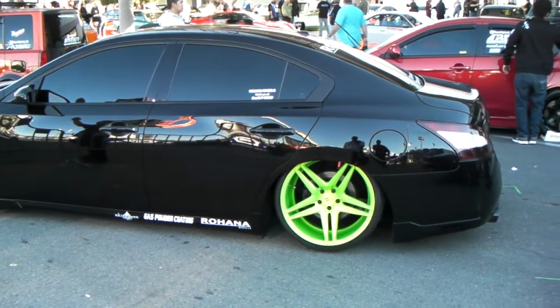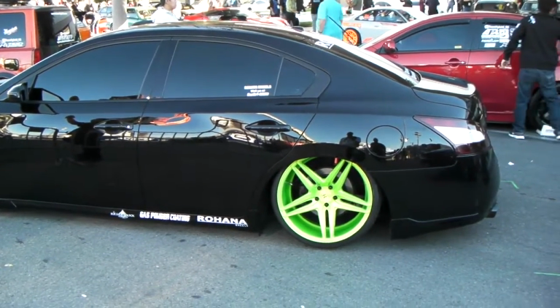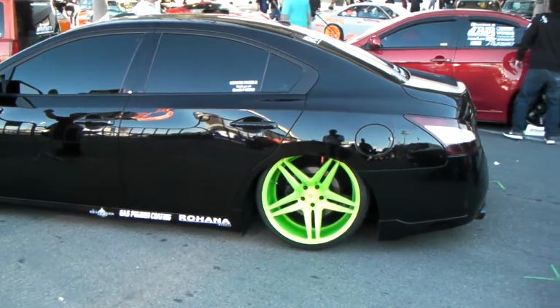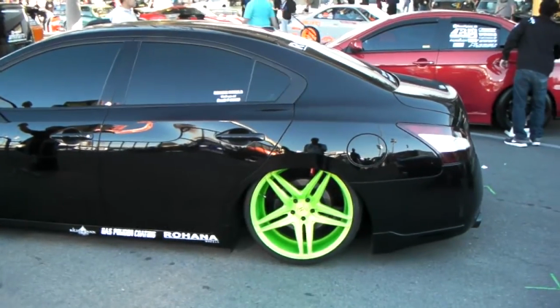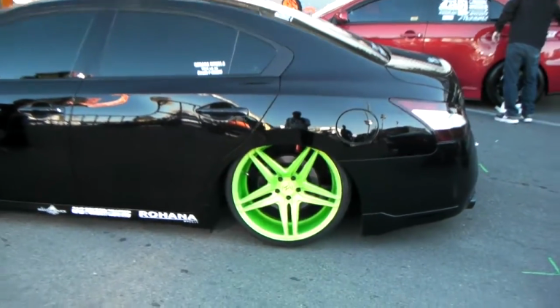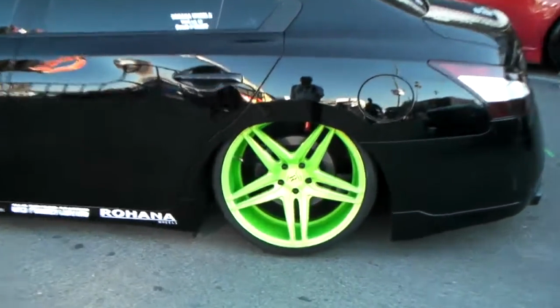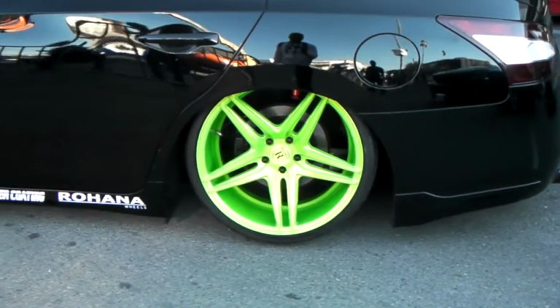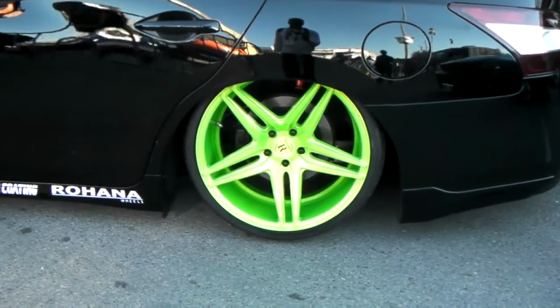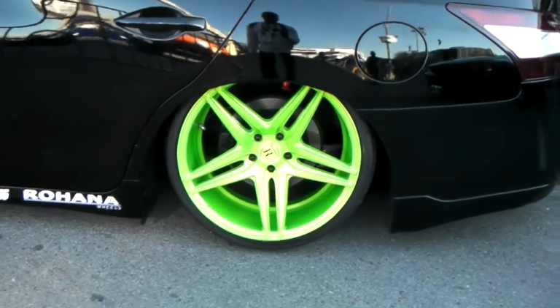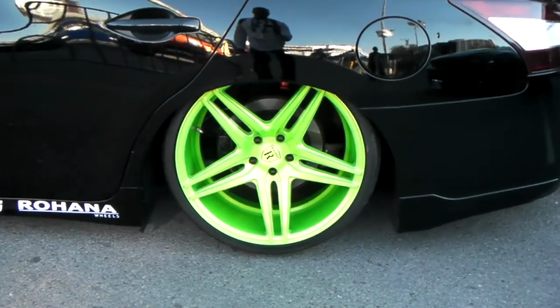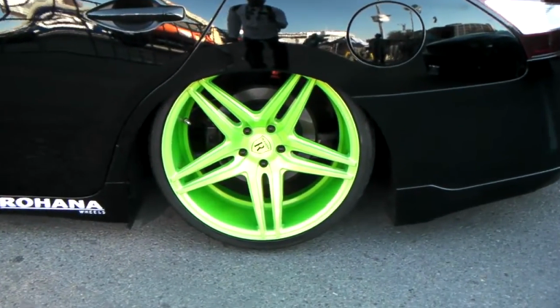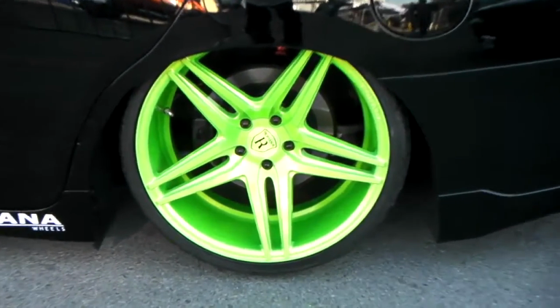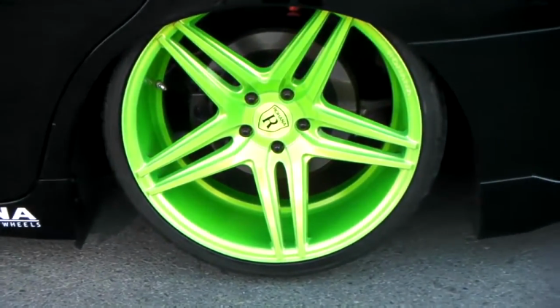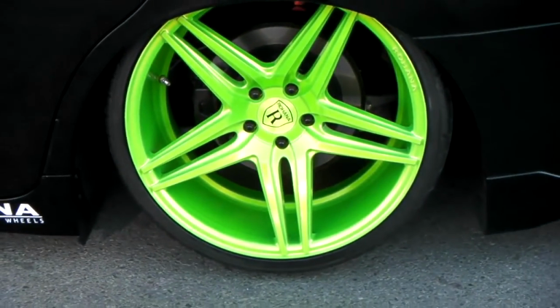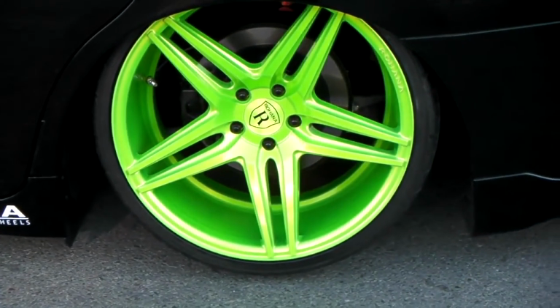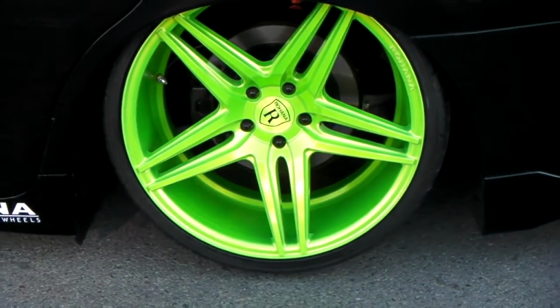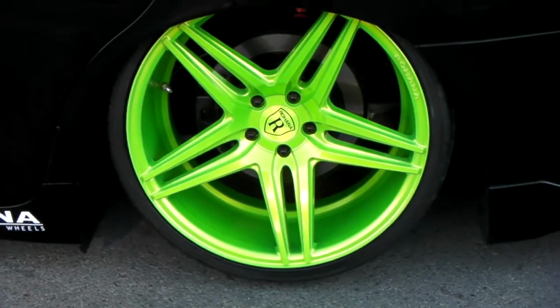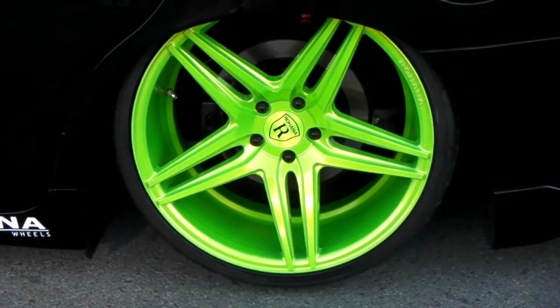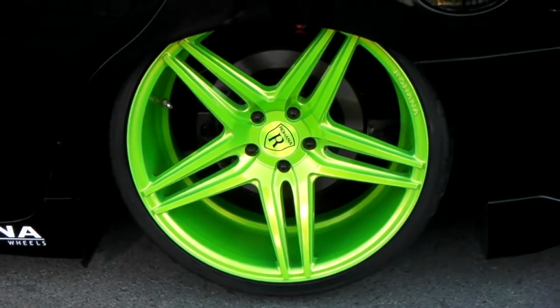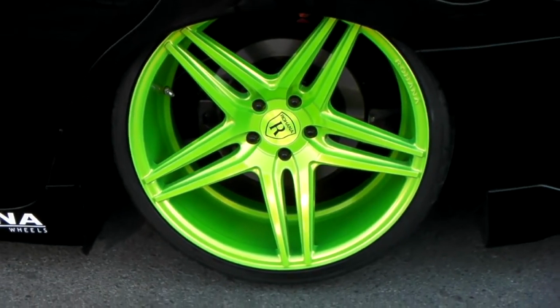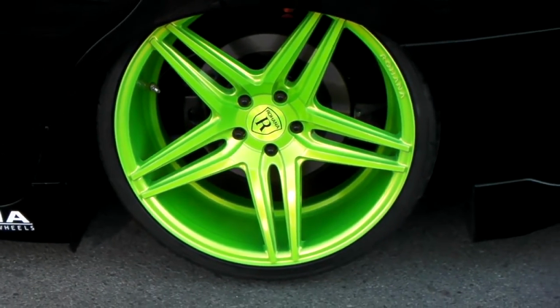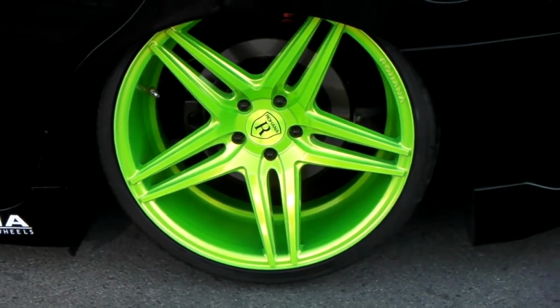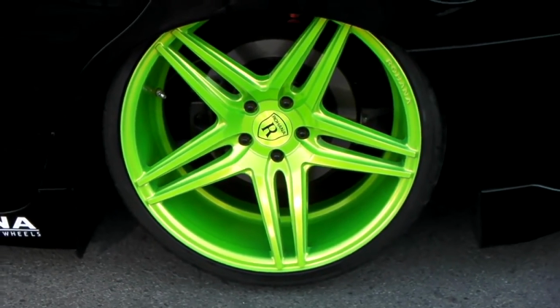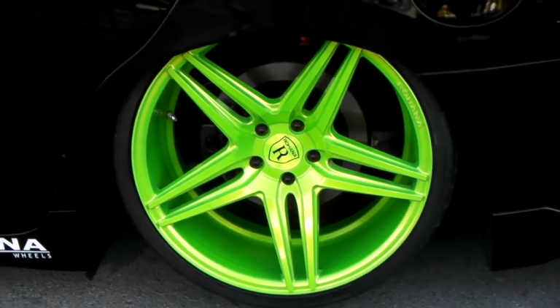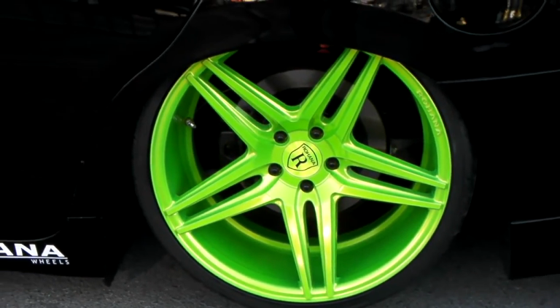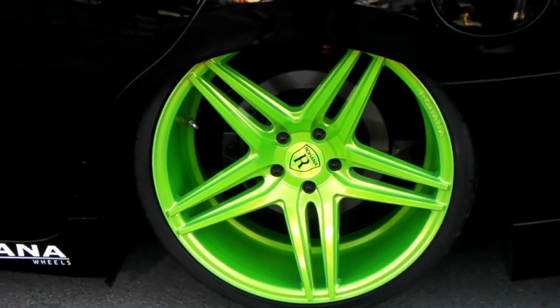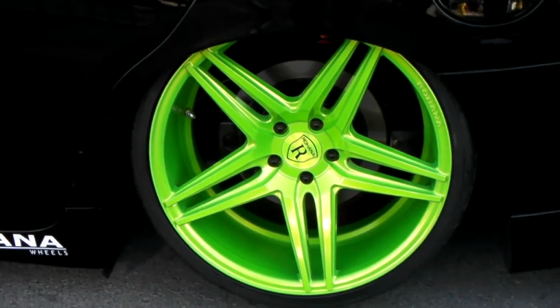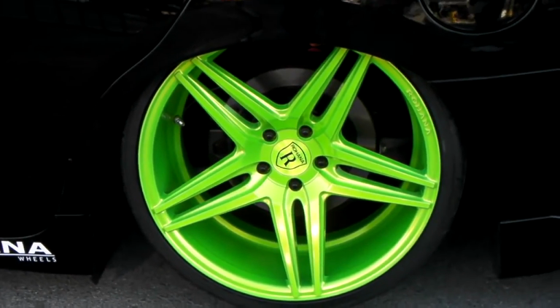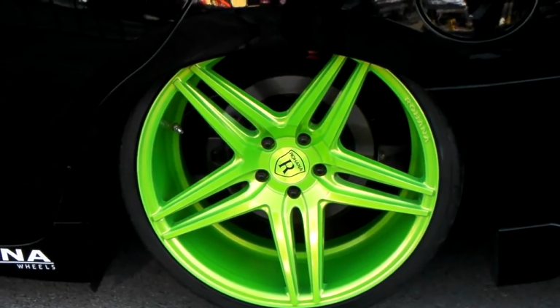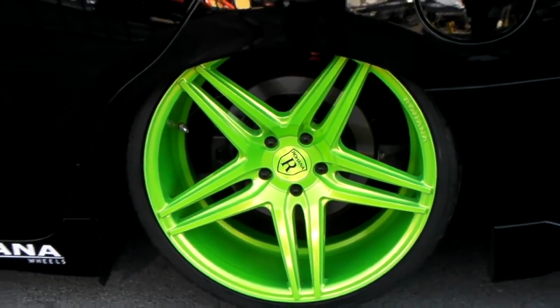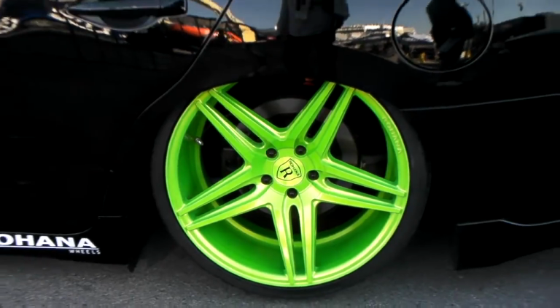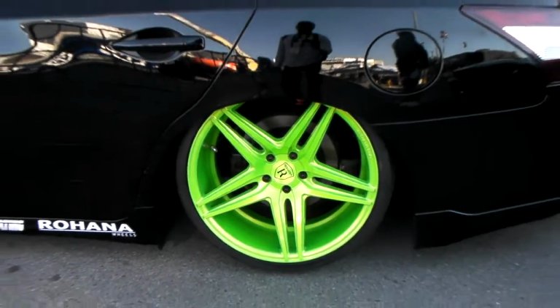Again, this is one of the Rohana brands and we'll get you these wheels at some of the lowest prices you'll find anywhere. Give us a call at 877-544-8473 or visit us online at DozenTires.com.